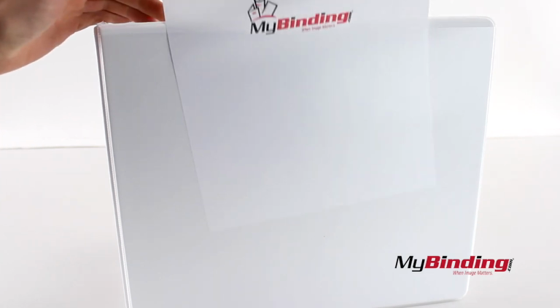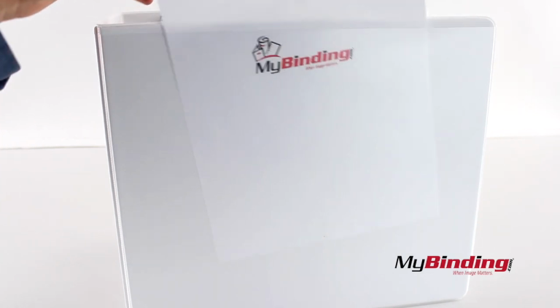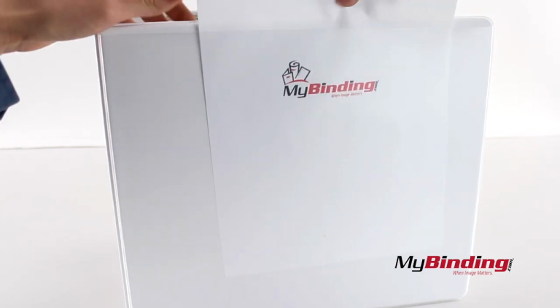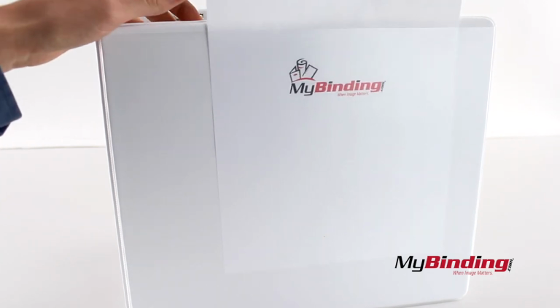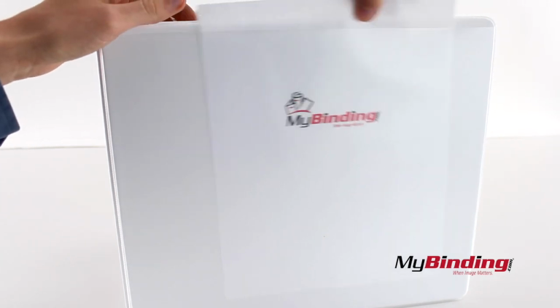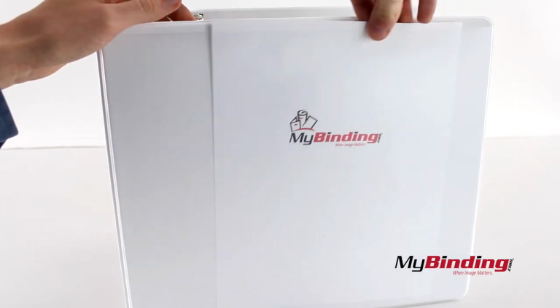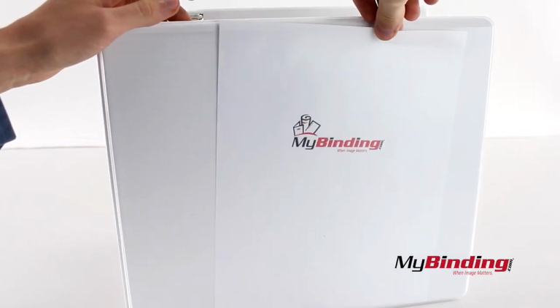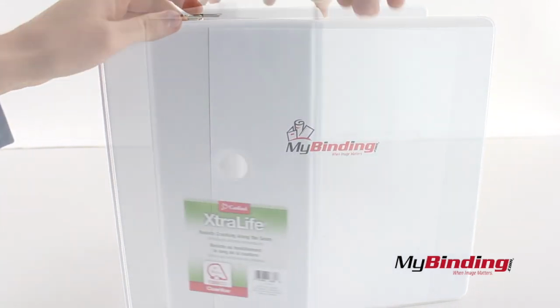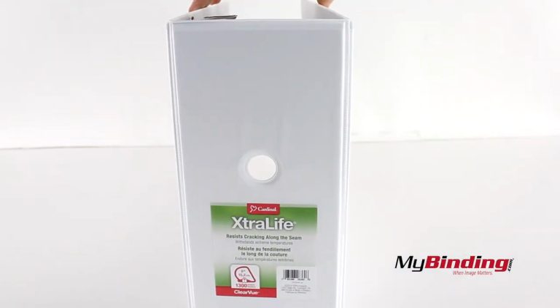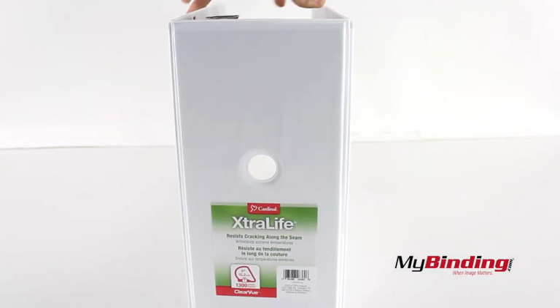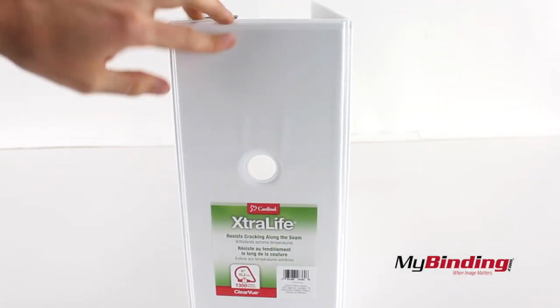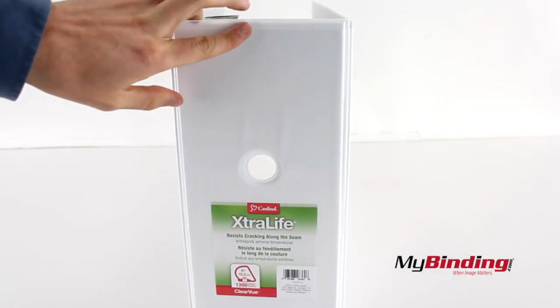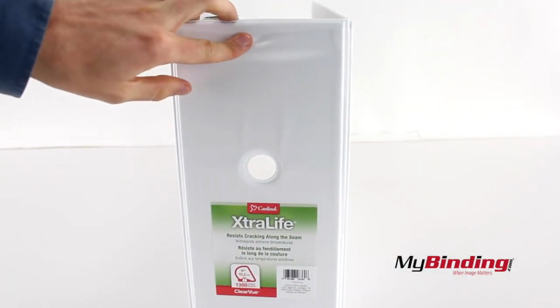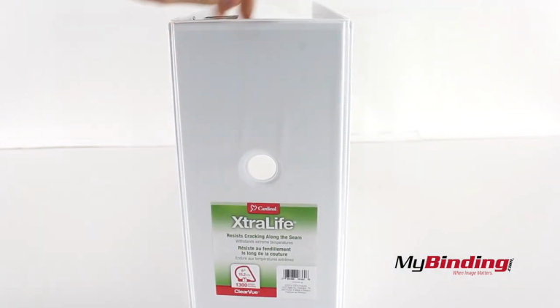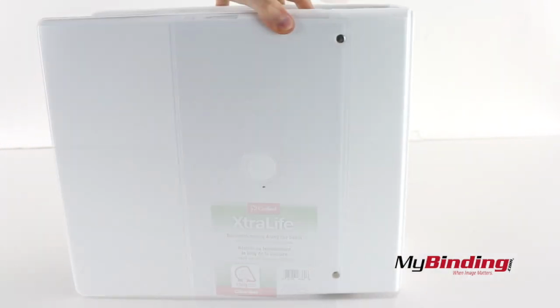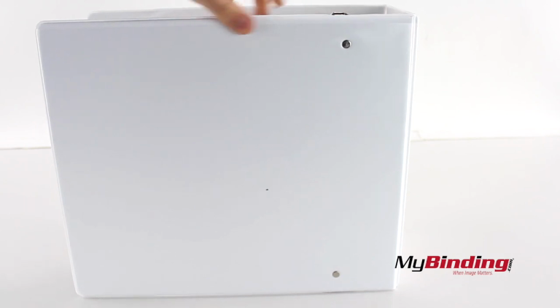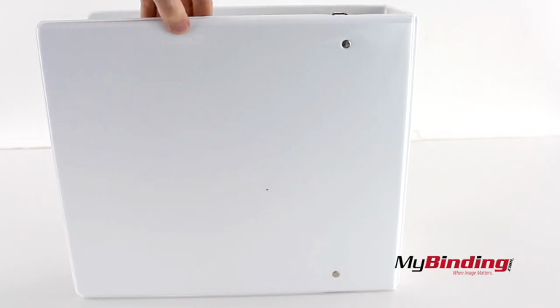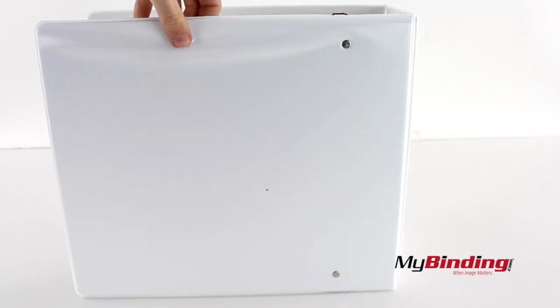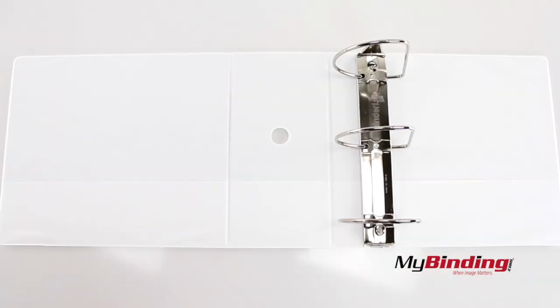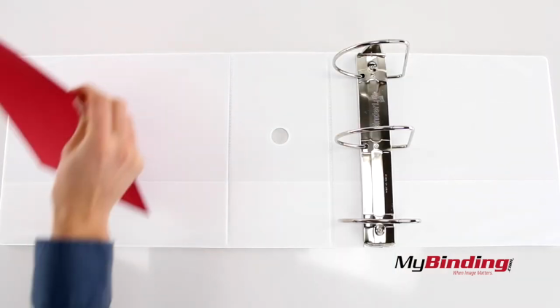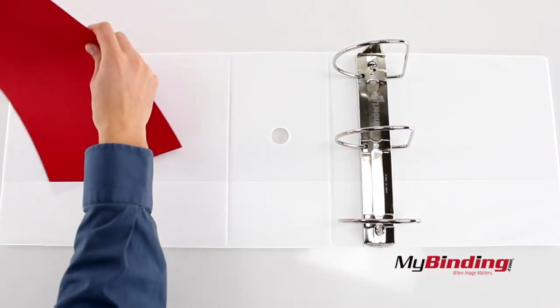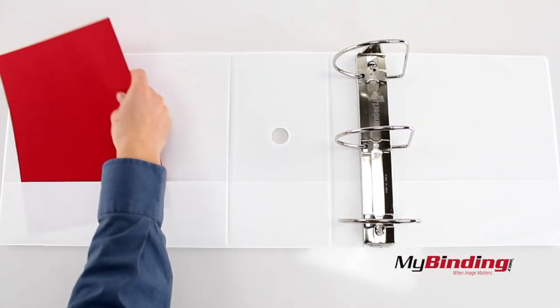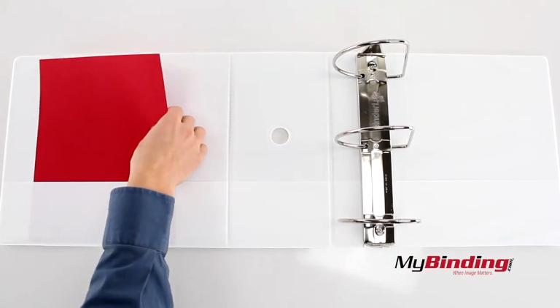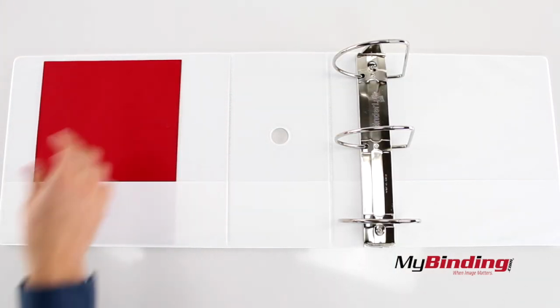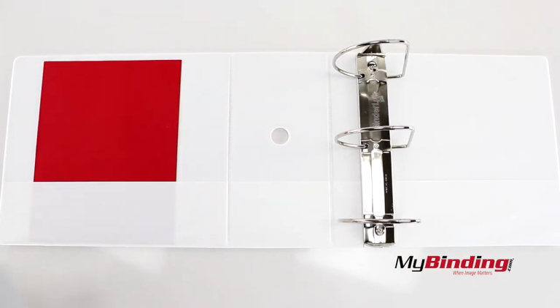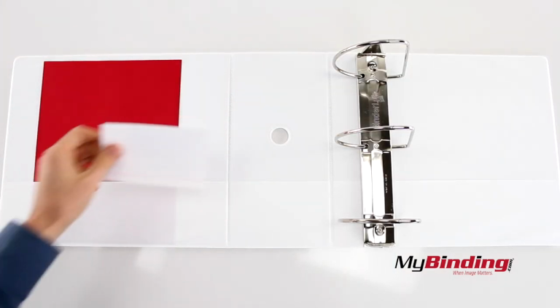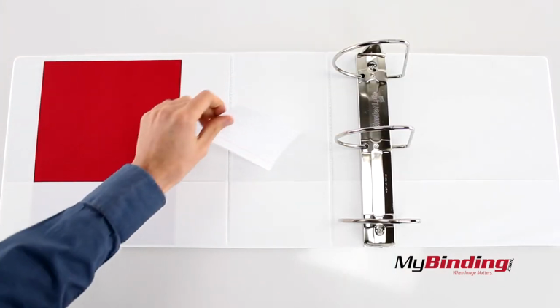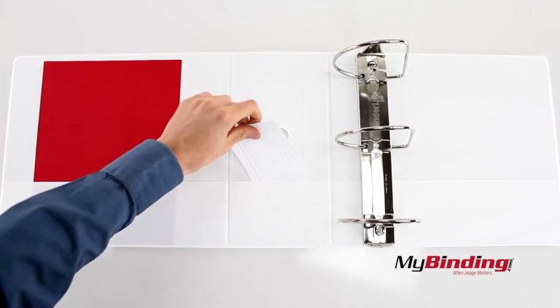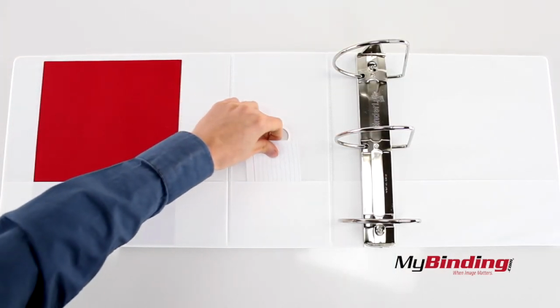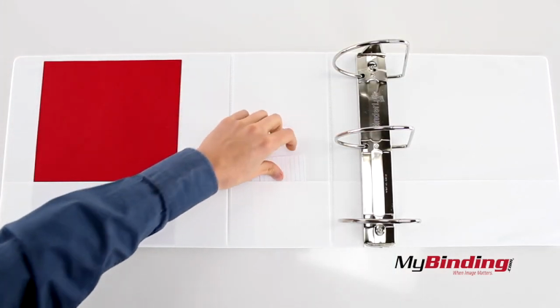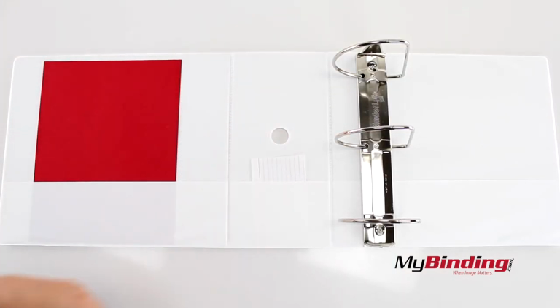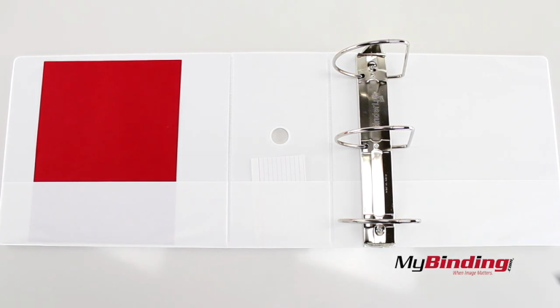Next, on every cover is a clear view — a cover page holder. On the inside you can store your loose pages, even some smaller pages in the center.